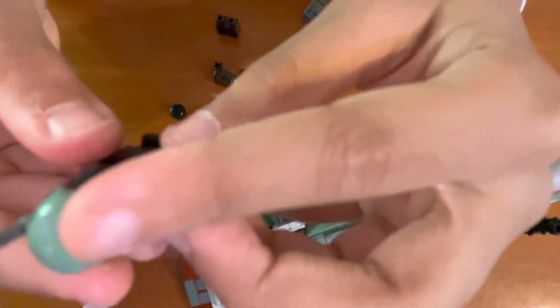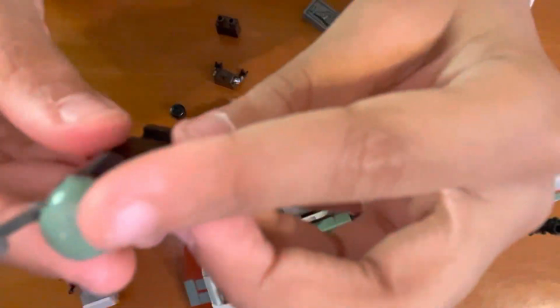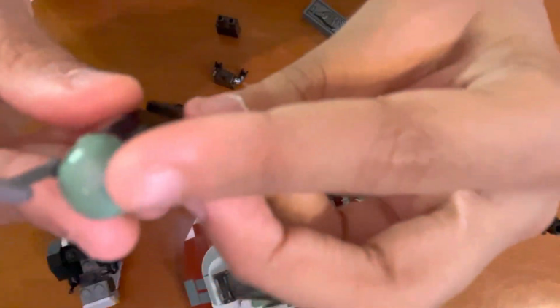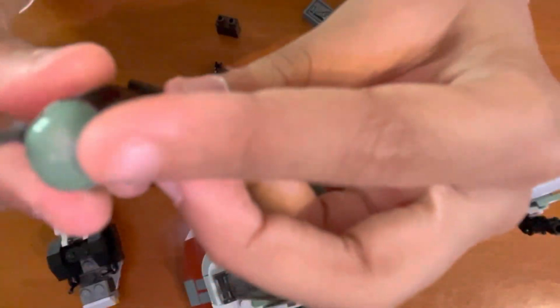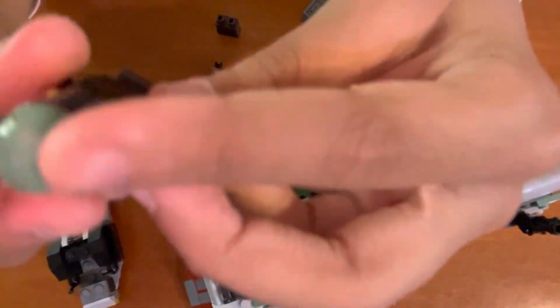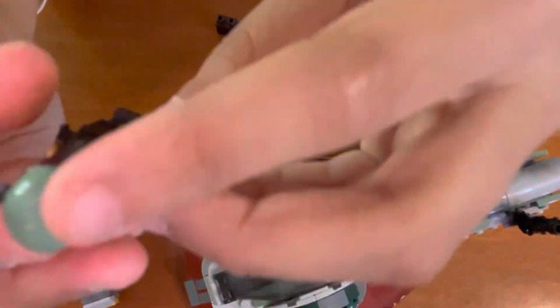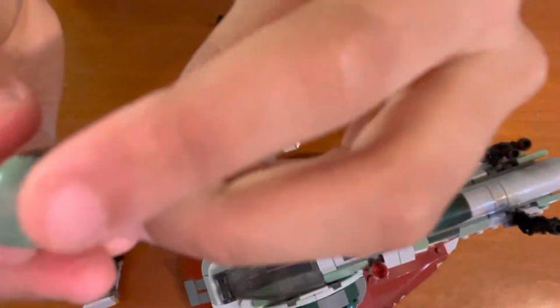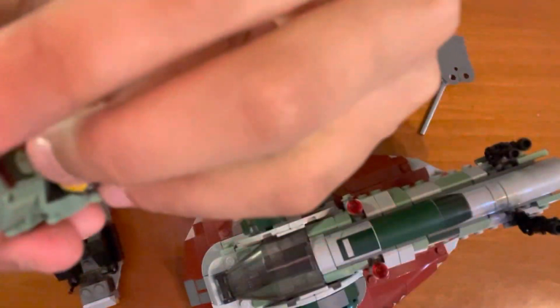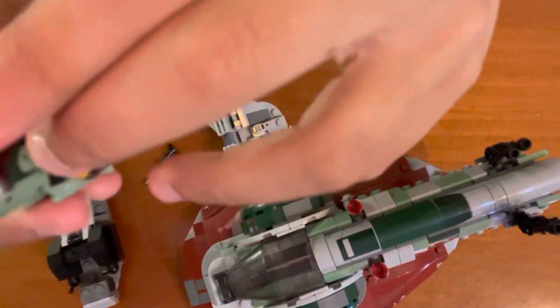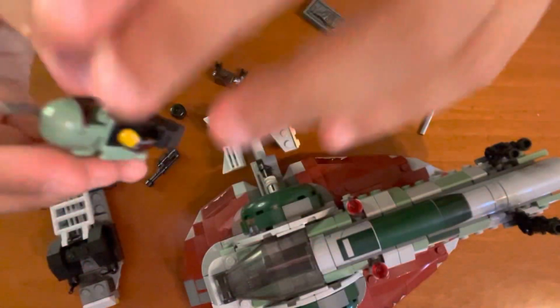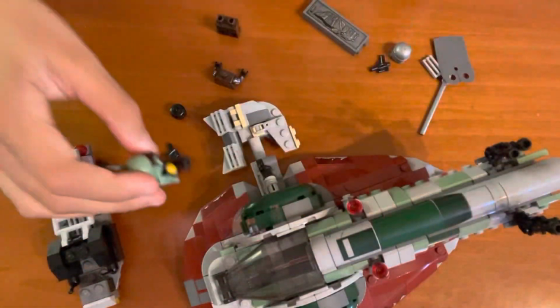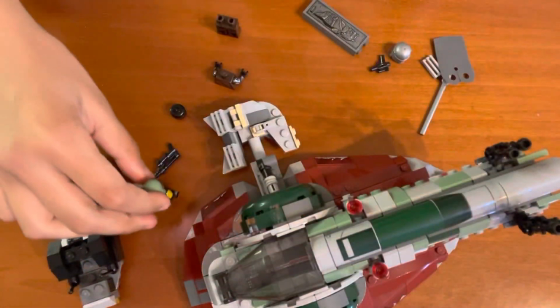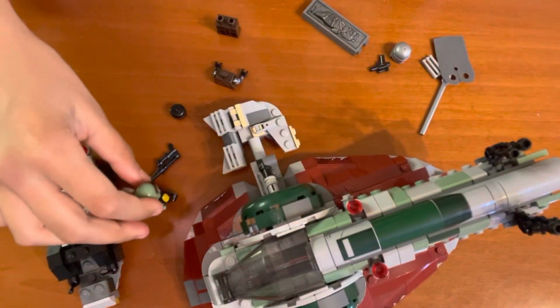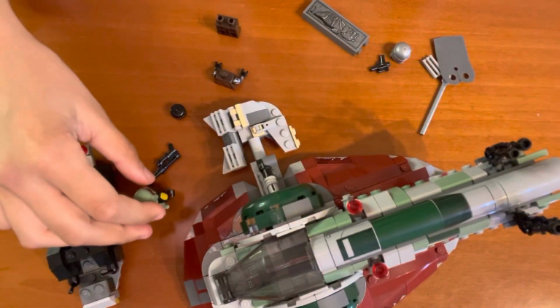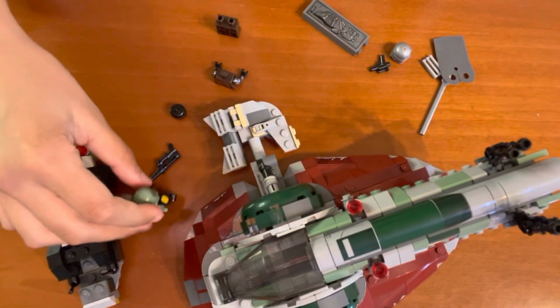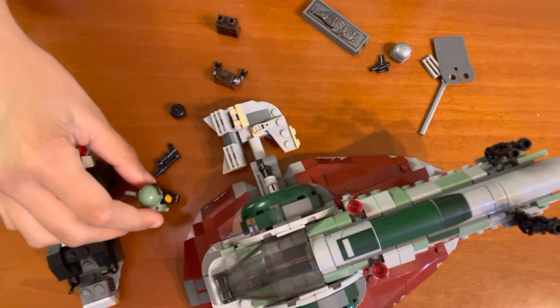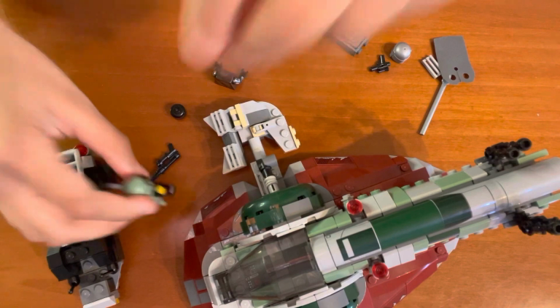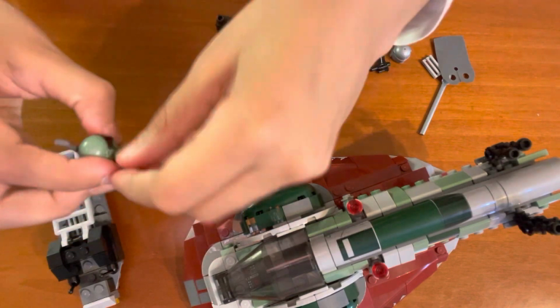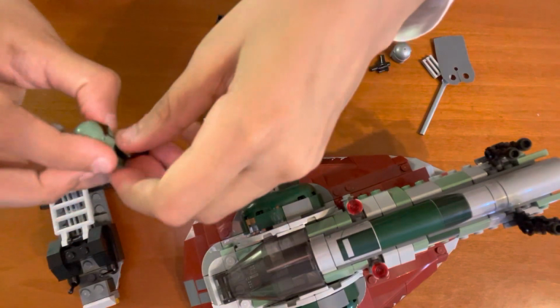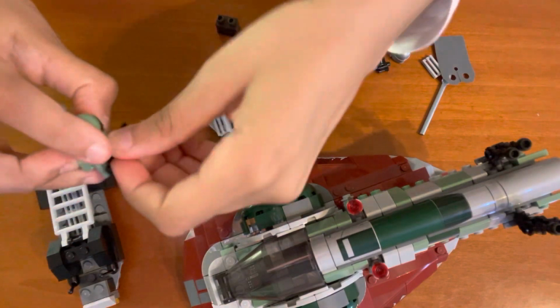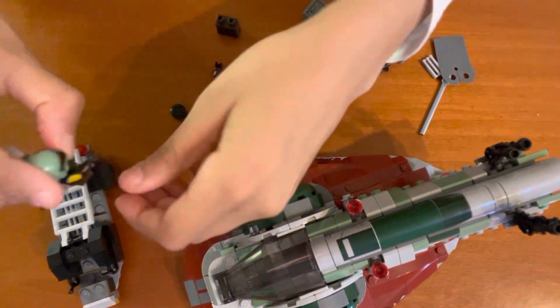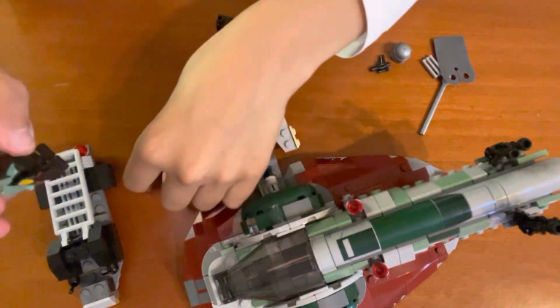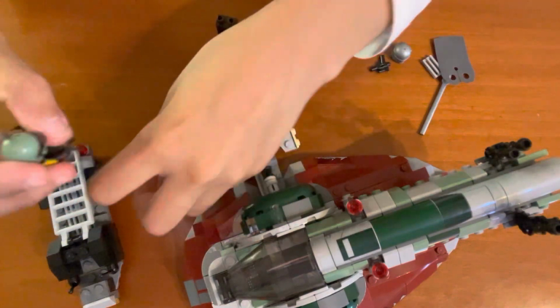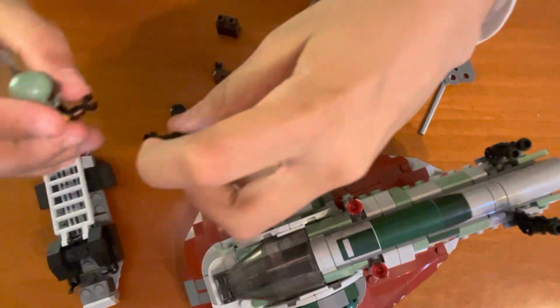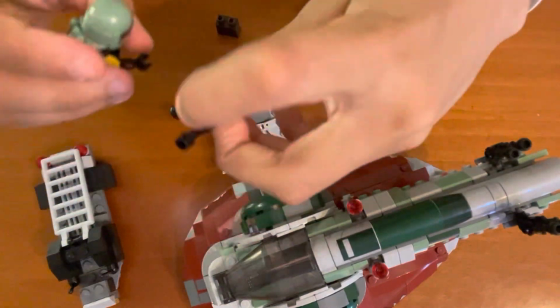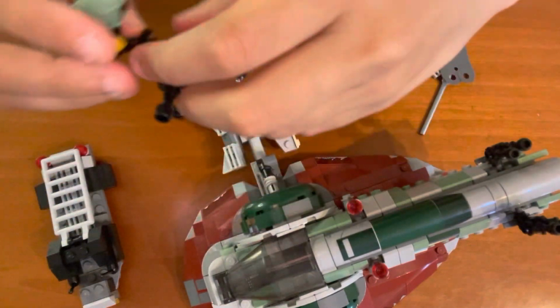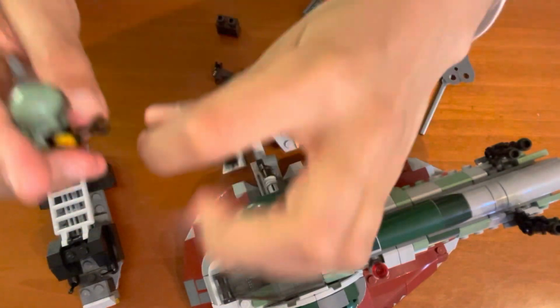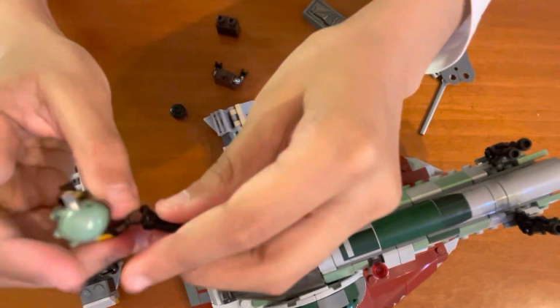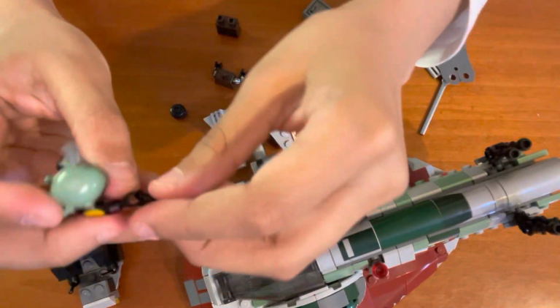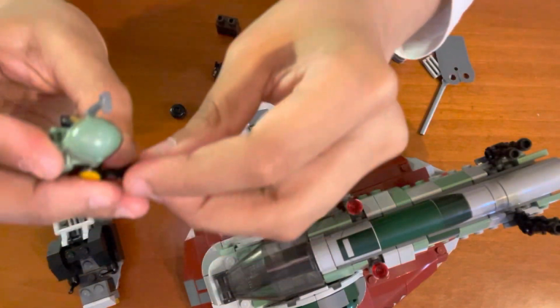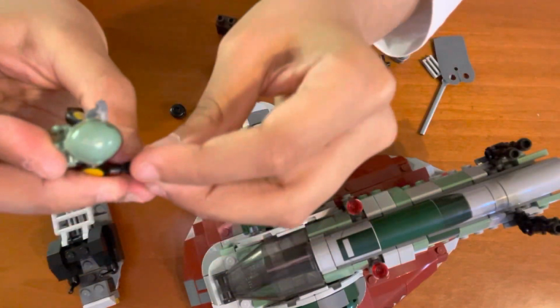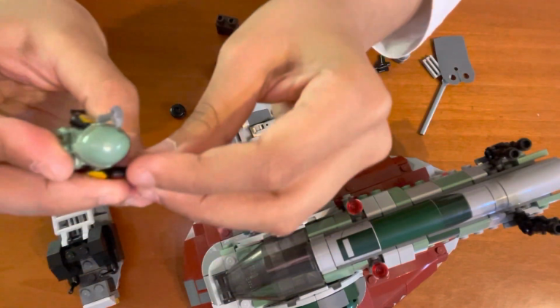You can even choose whether or not to put it on. Here we have Boba Fett. Let's put his blaster — his gun — on.